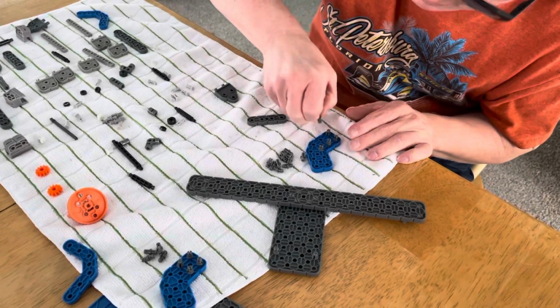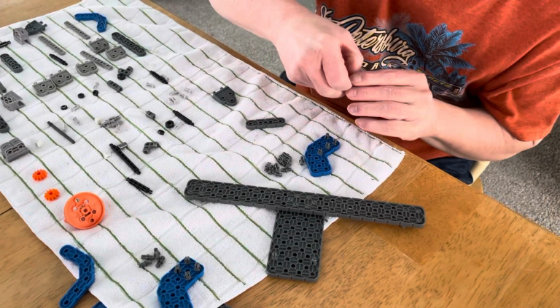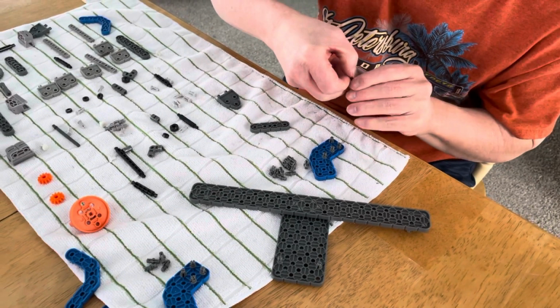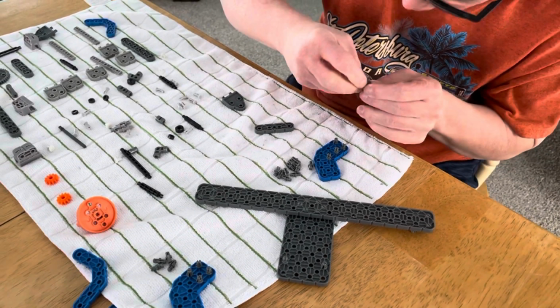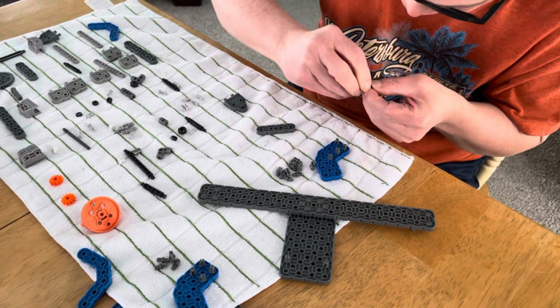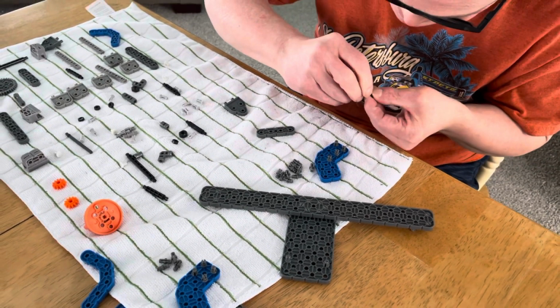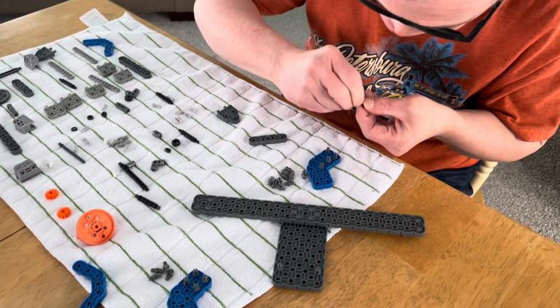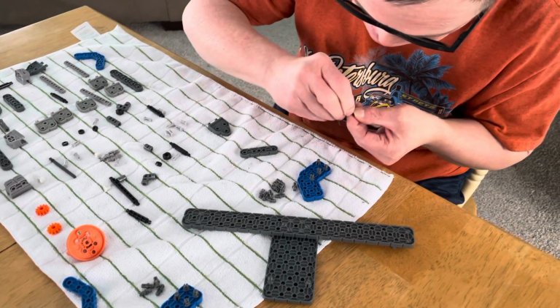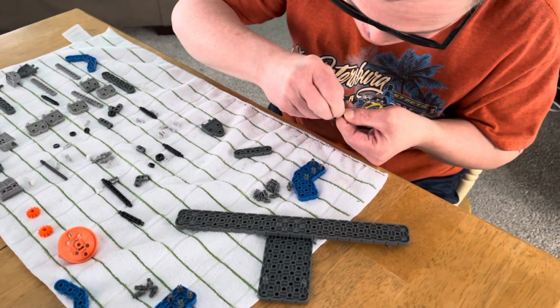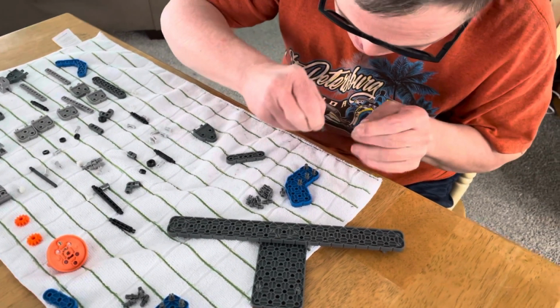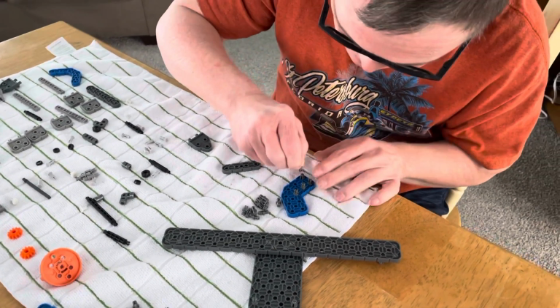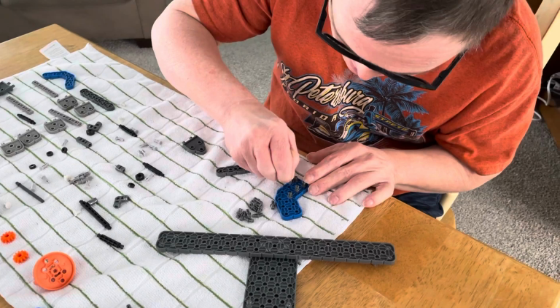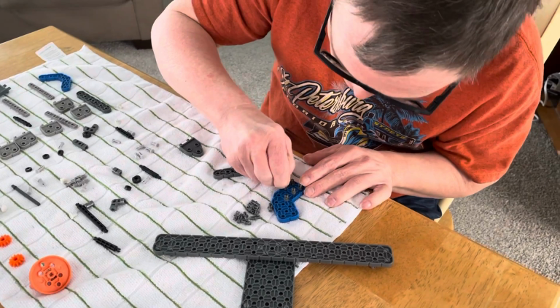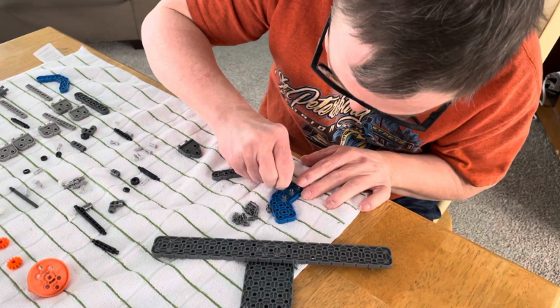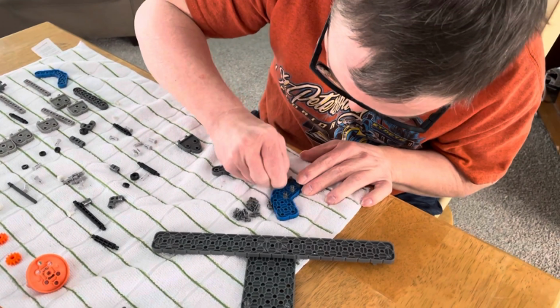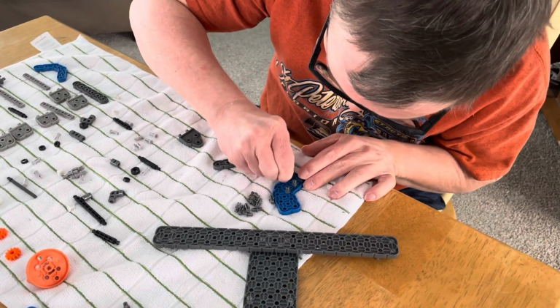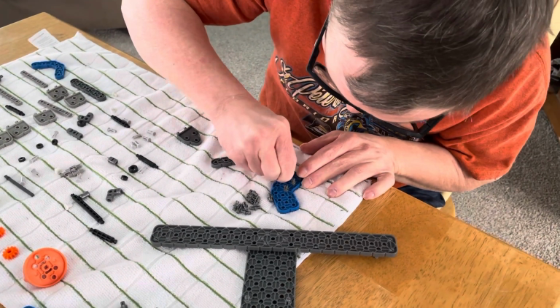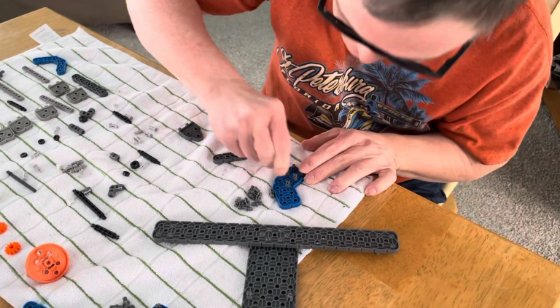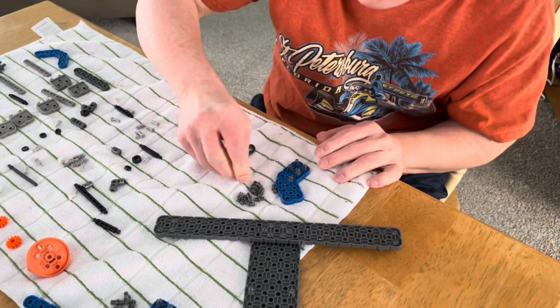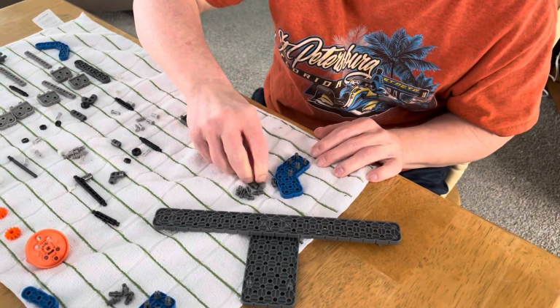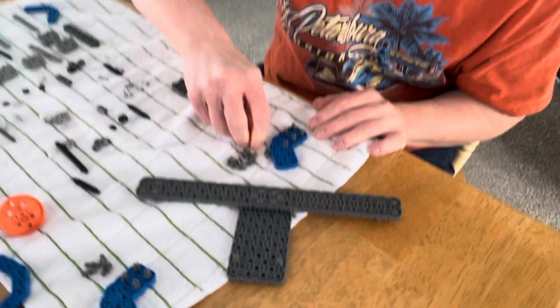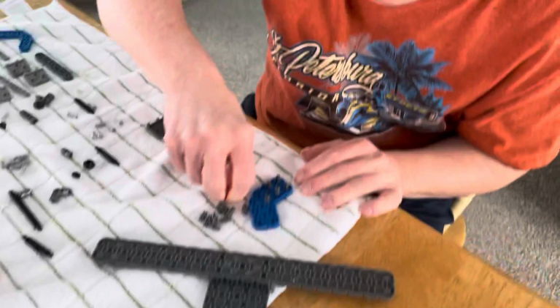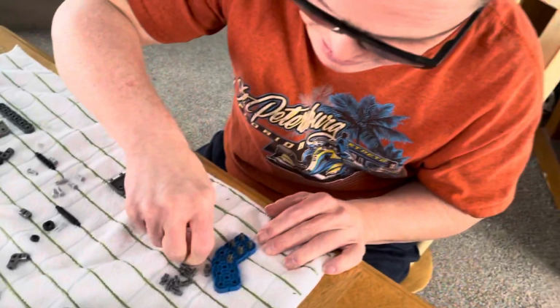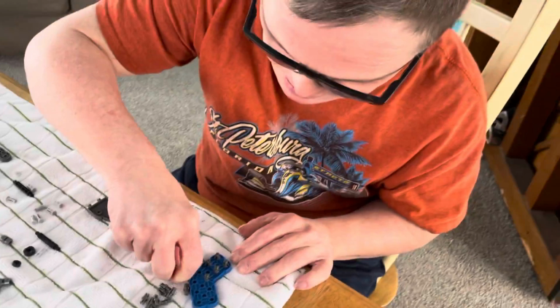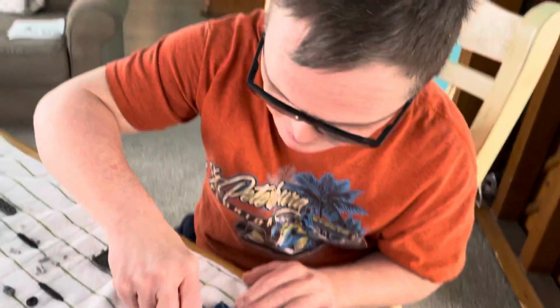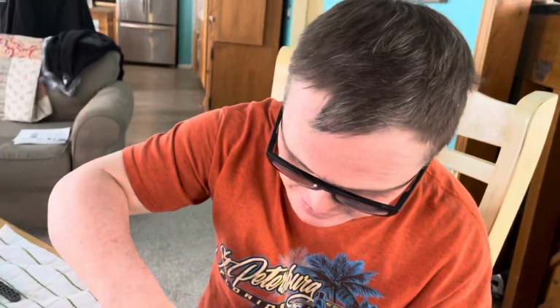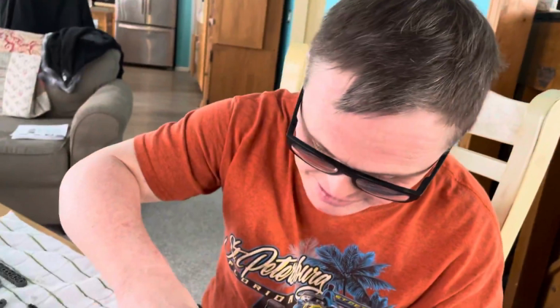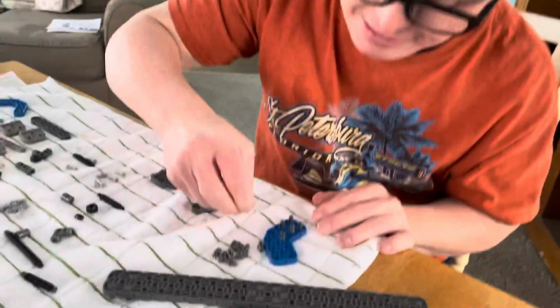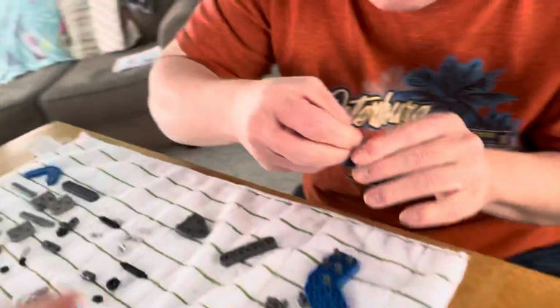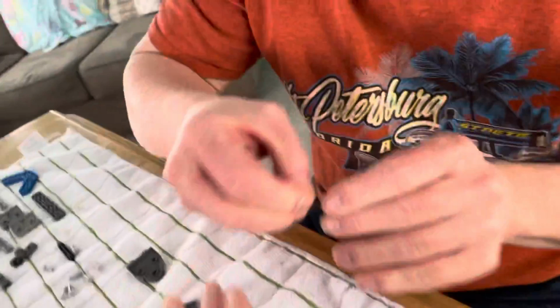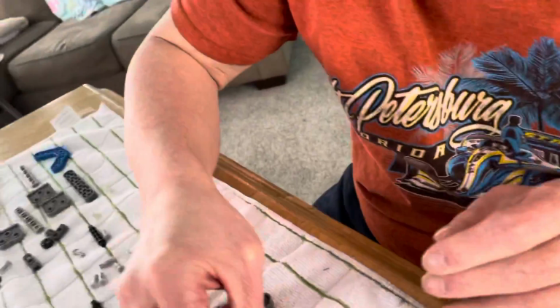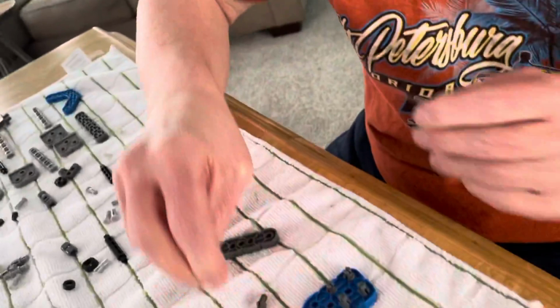My hat is tiny. Yeah, they're tiny pieces, but you did the other three, hon. You can do it. Oh, good job! You did it! That's it, honey. That's it for that piece.